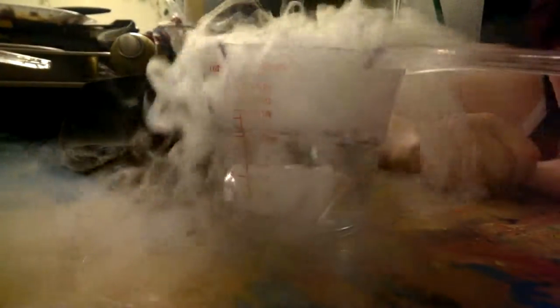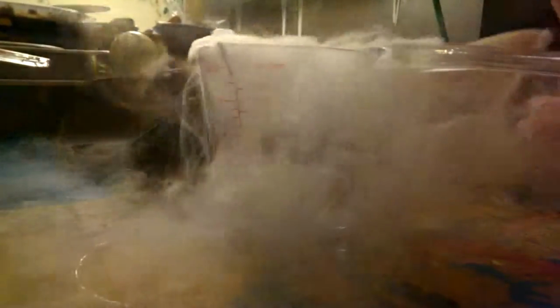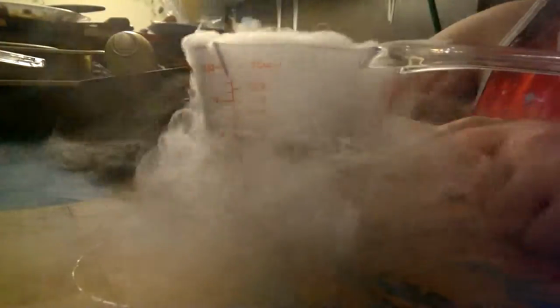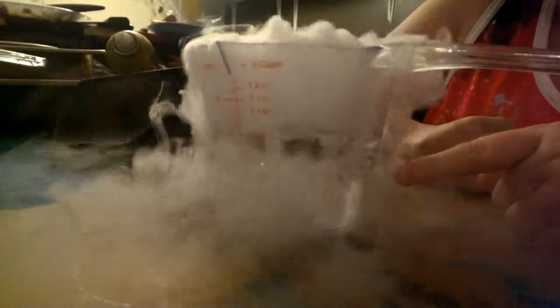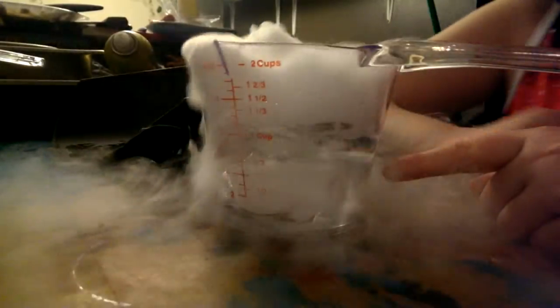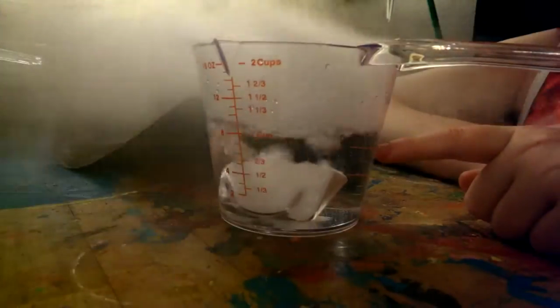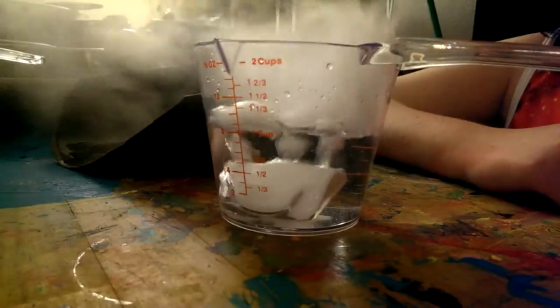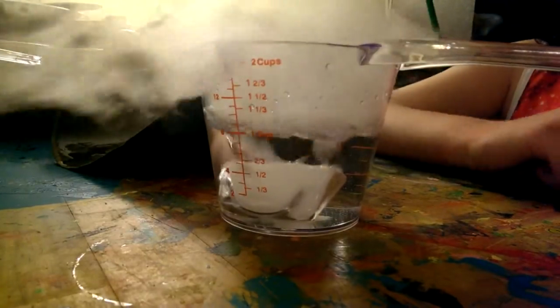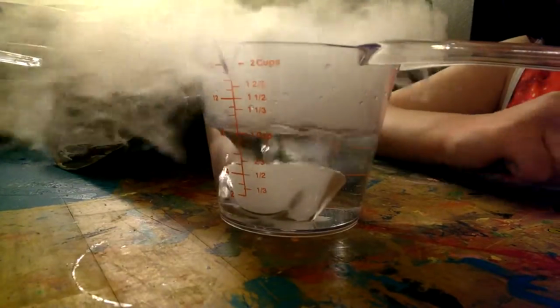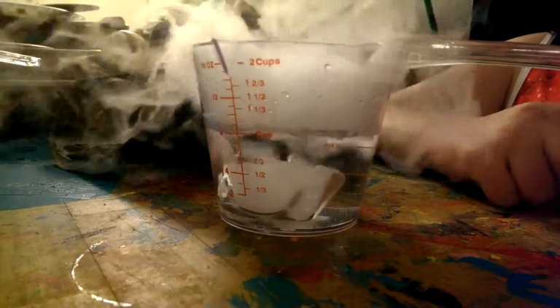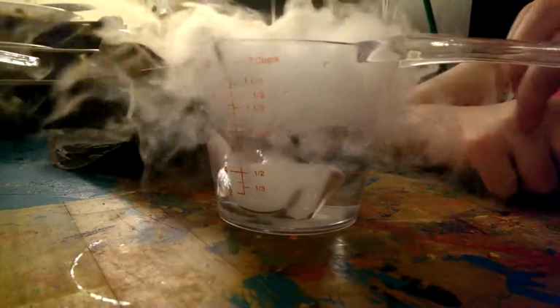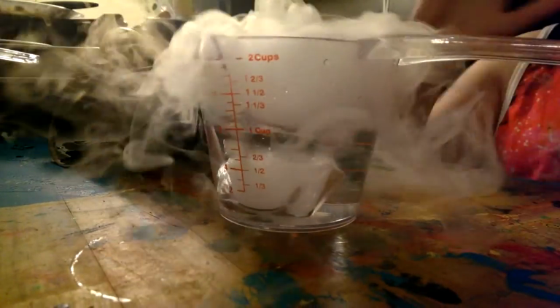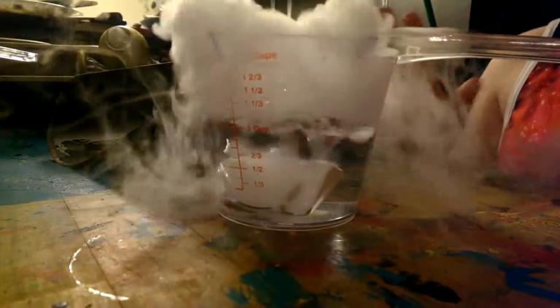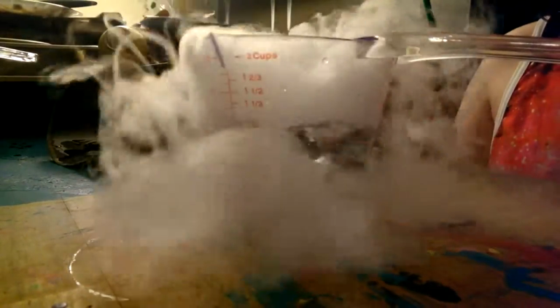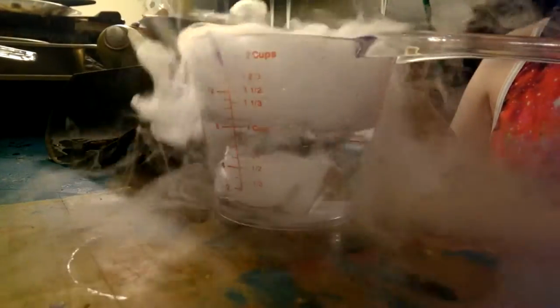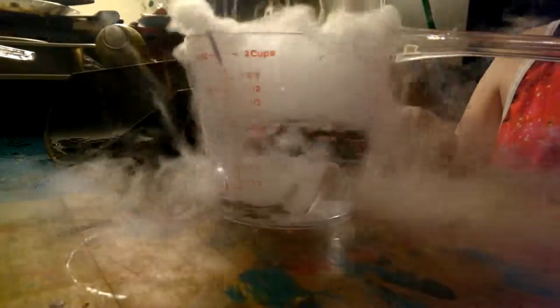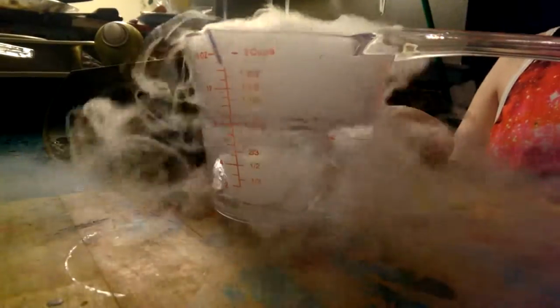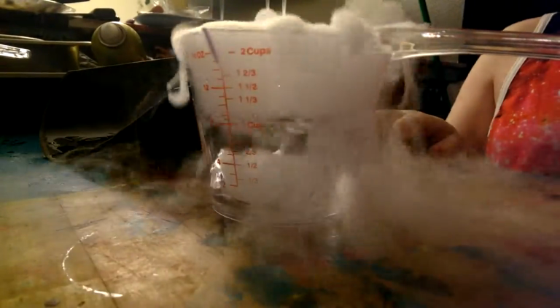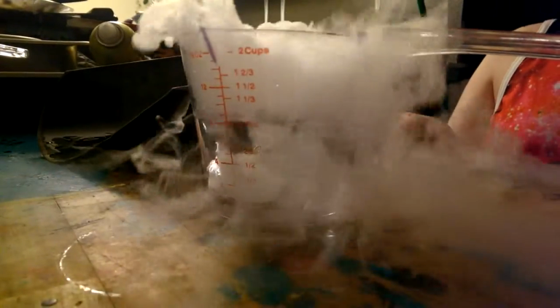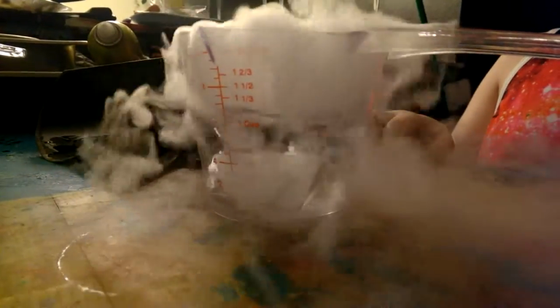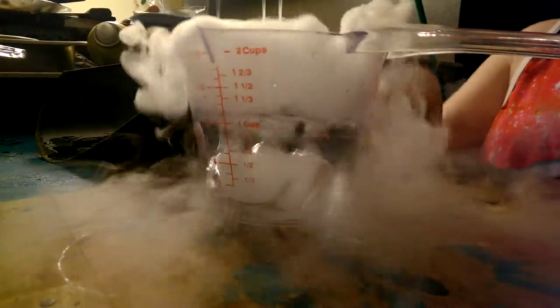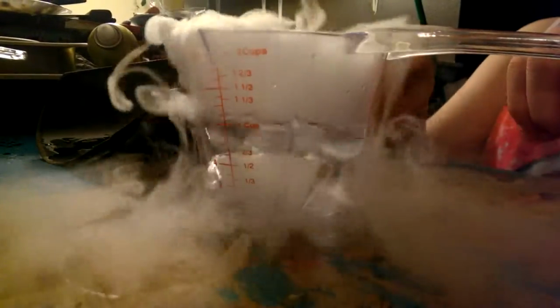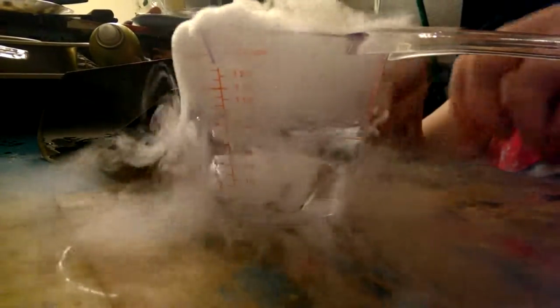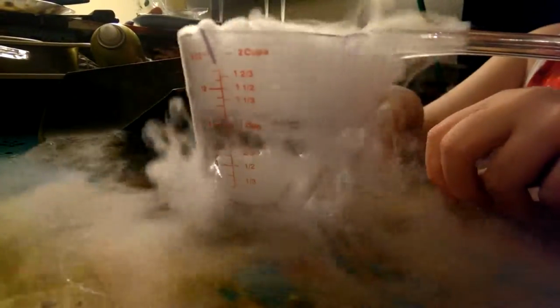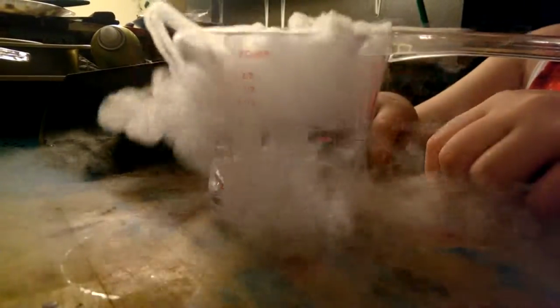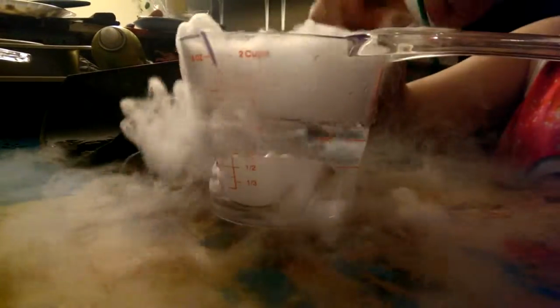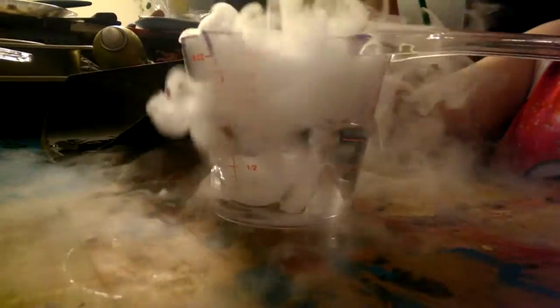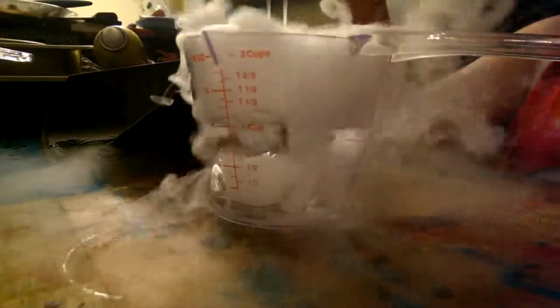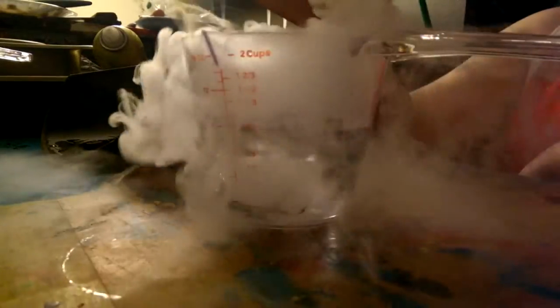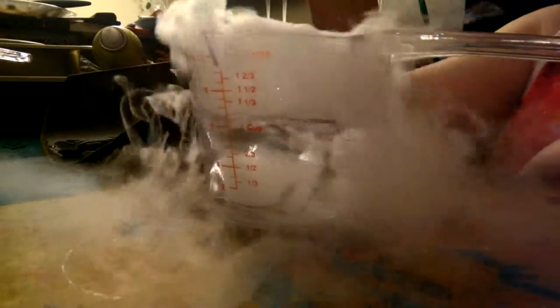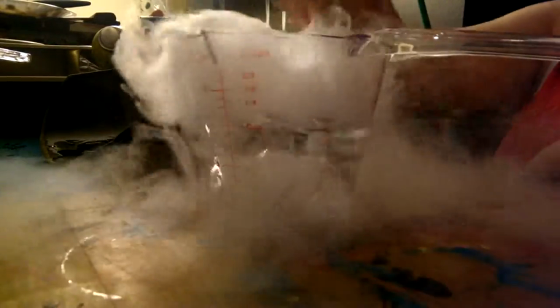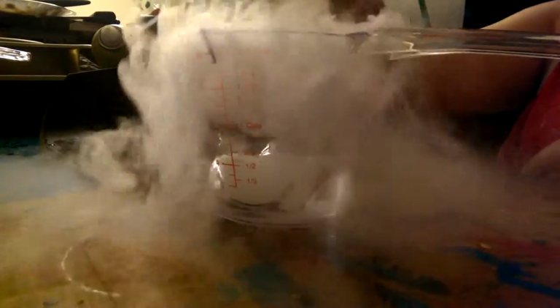It's that the dry ice is bubbling up because it's super cold and the water is actually really hot to it, I guess, and so it's just turning into a liquid, then a gas, and that's why it's all foggy.